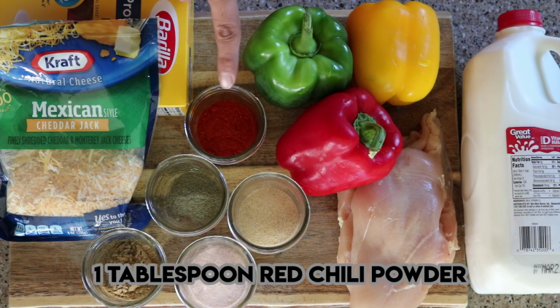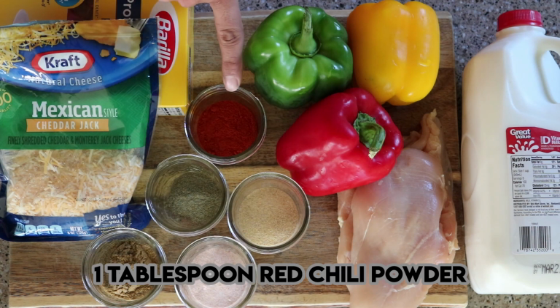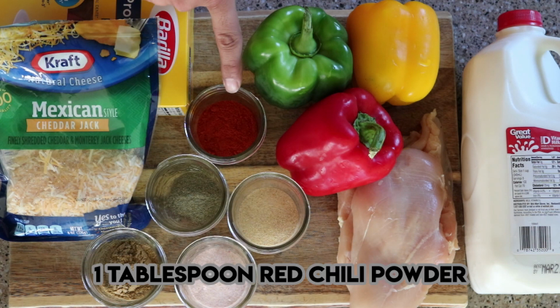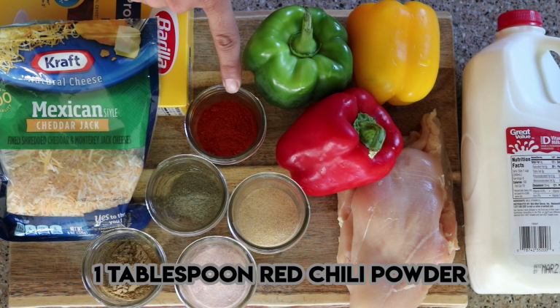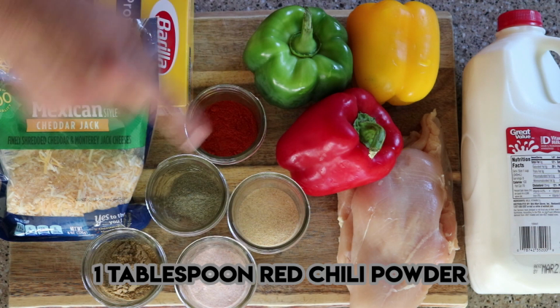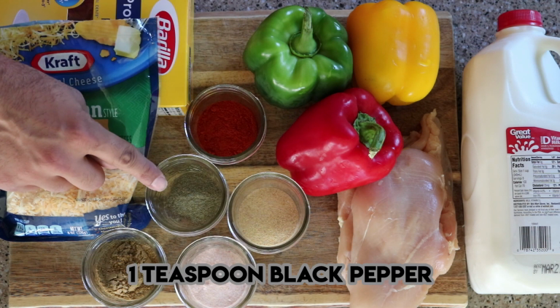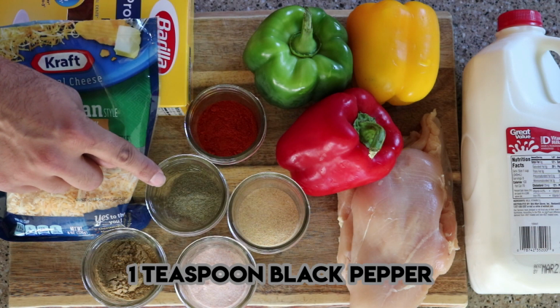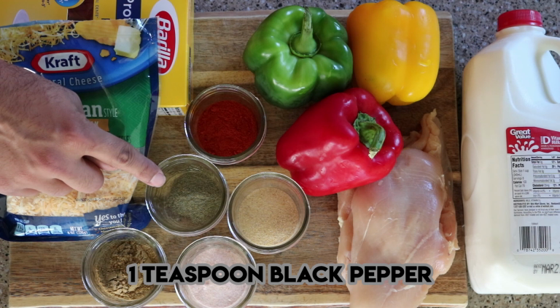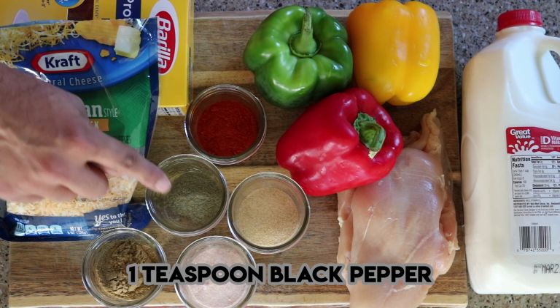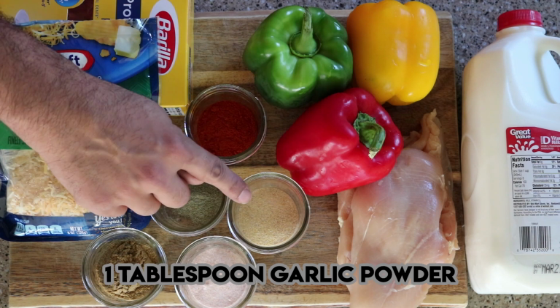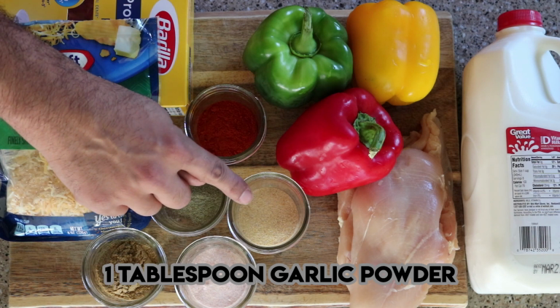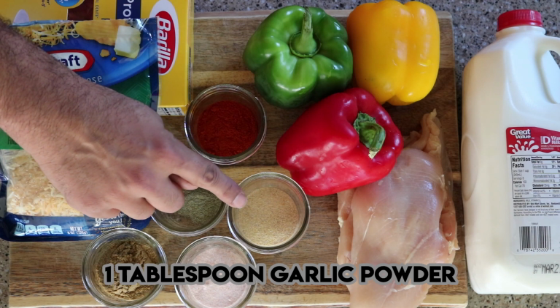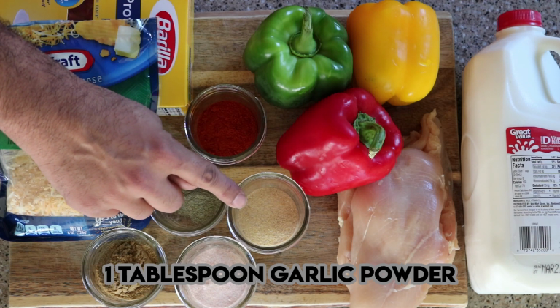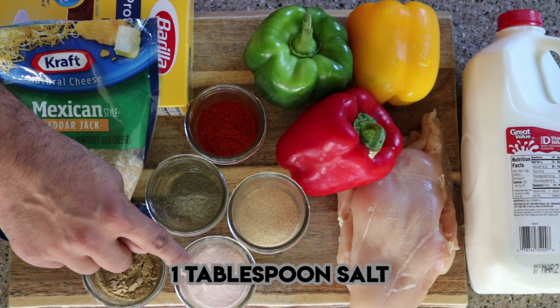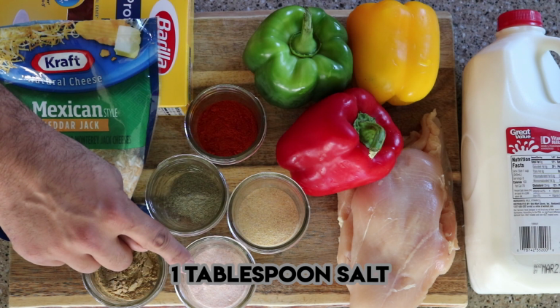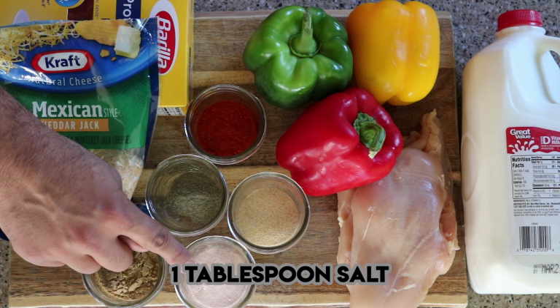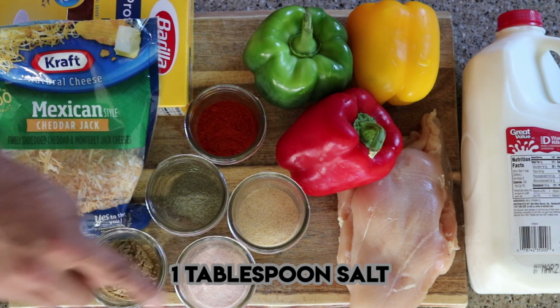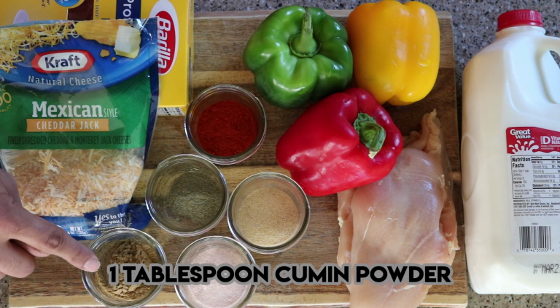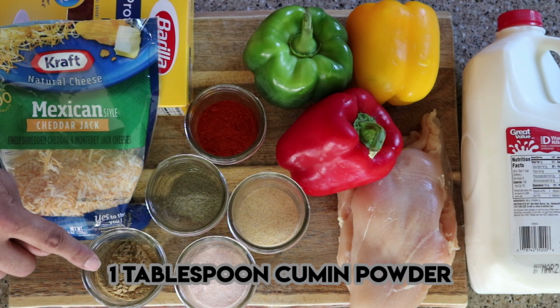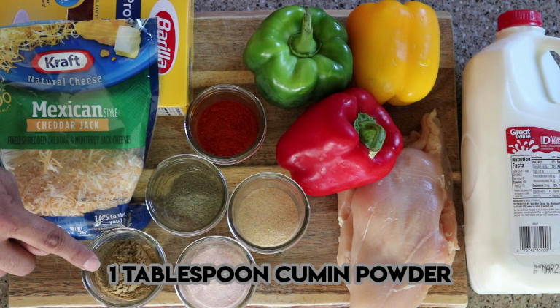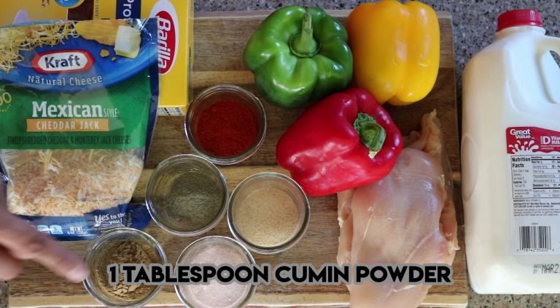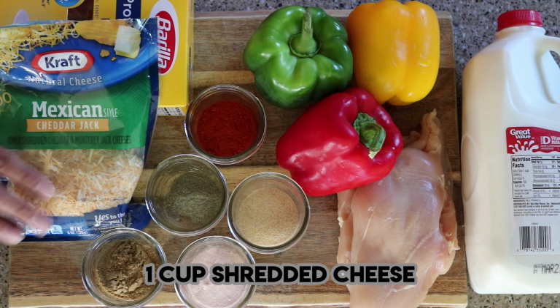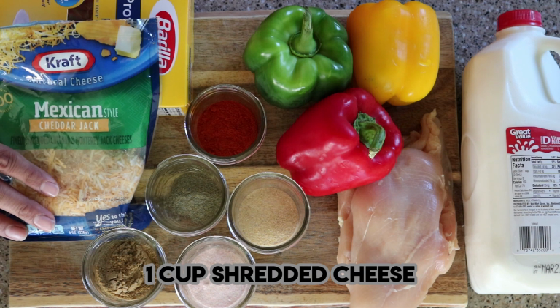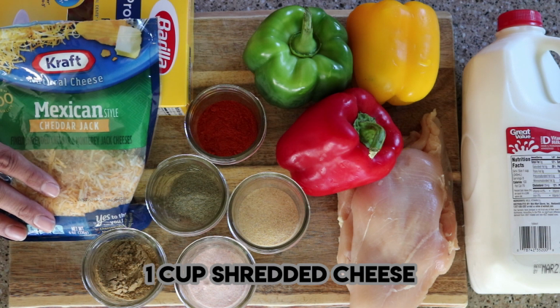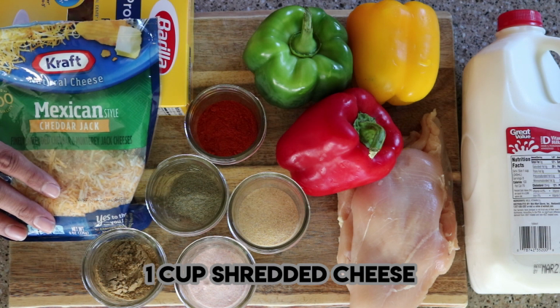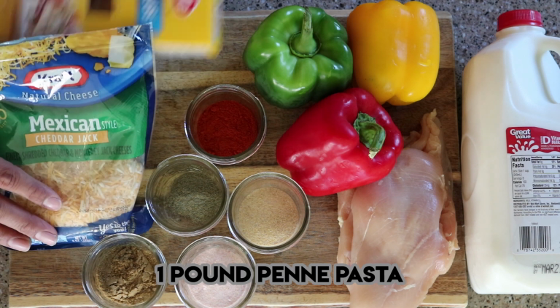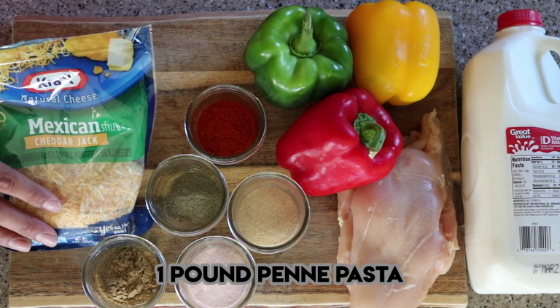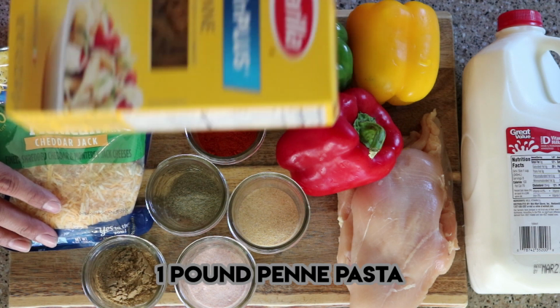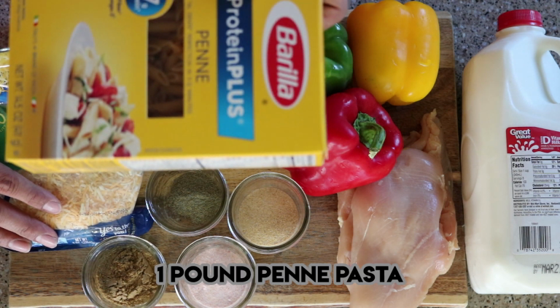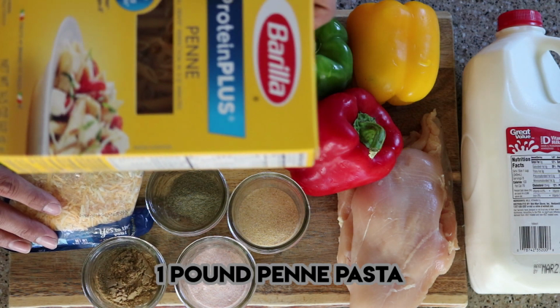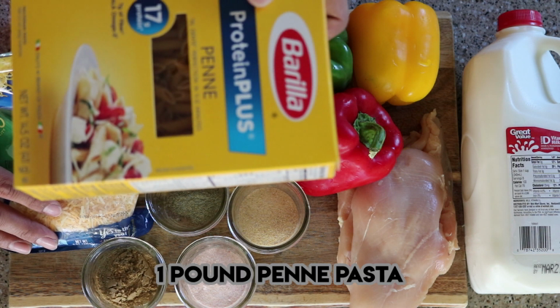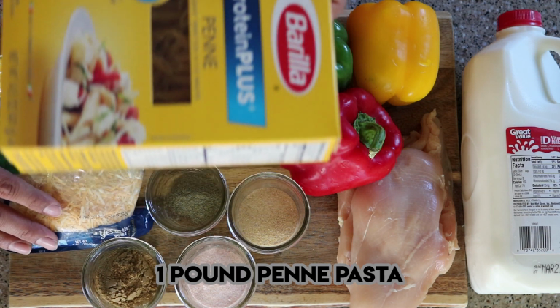1 tablespoon of red chili powder, 1 teaspoon of black pepper, 1 tablespoon of garlic powder, 1 tablespoon of salt, 1 tablespoon of cumin powder, 1 cup of shredded cheese. We'll take 1 penne pasta, around 1 pound.